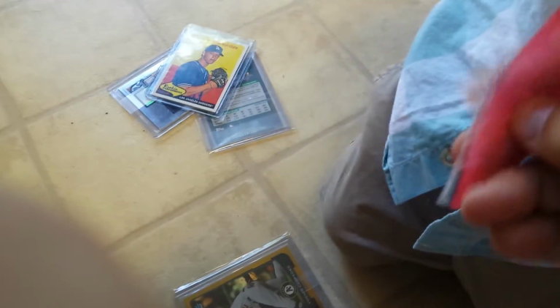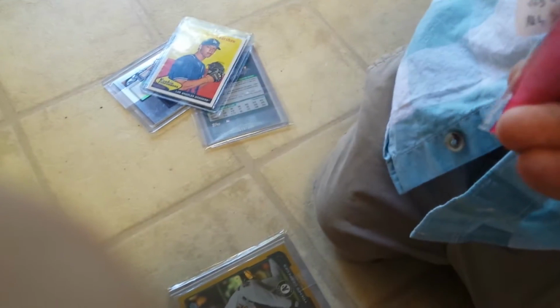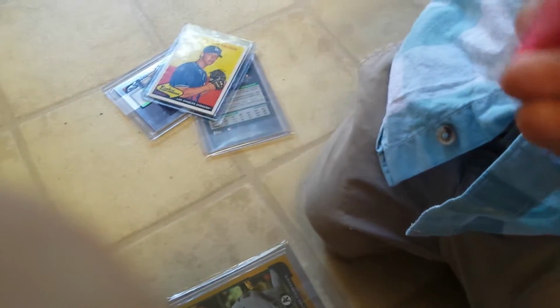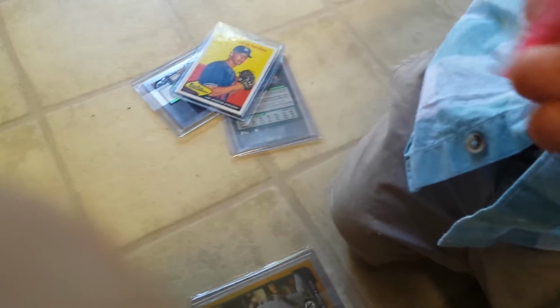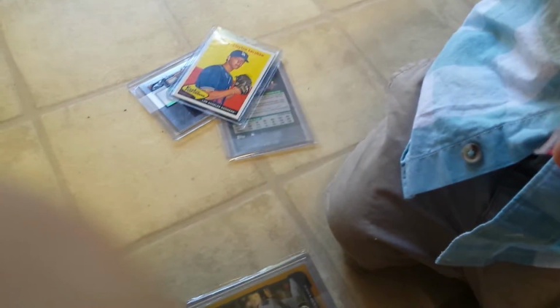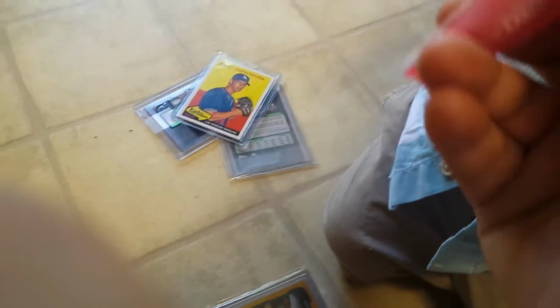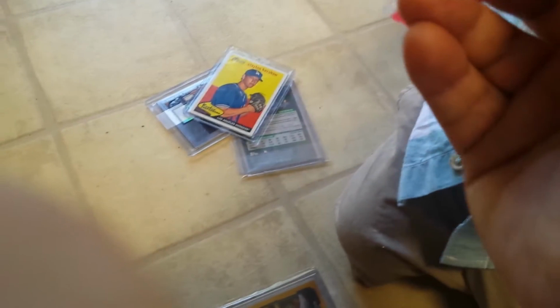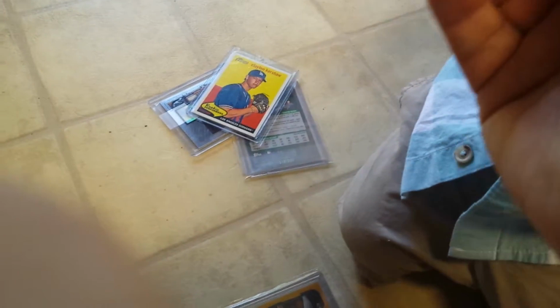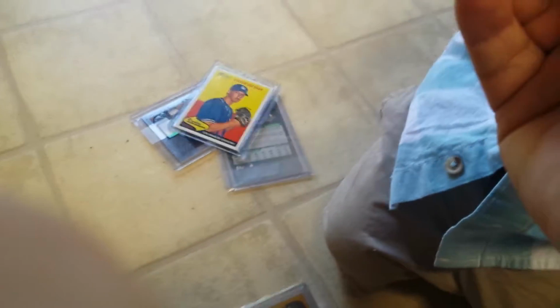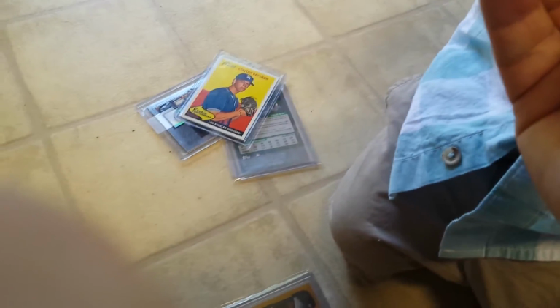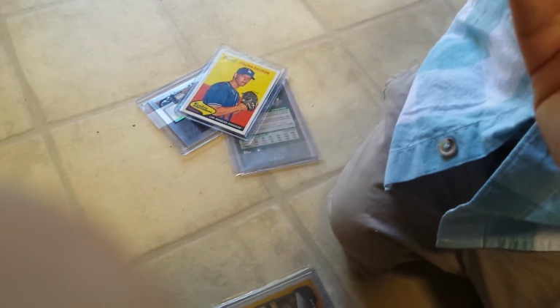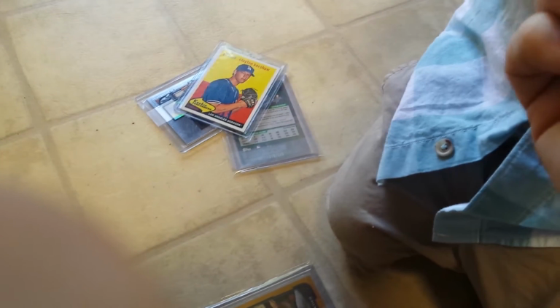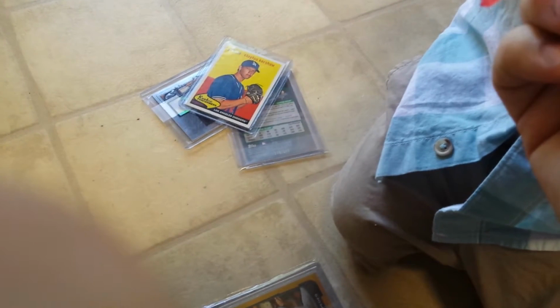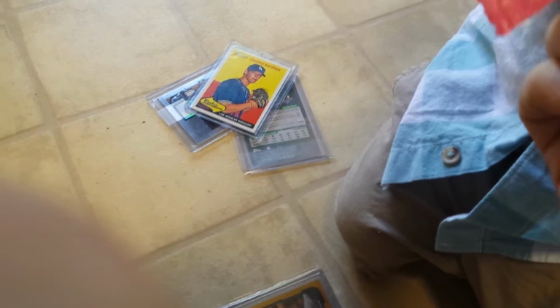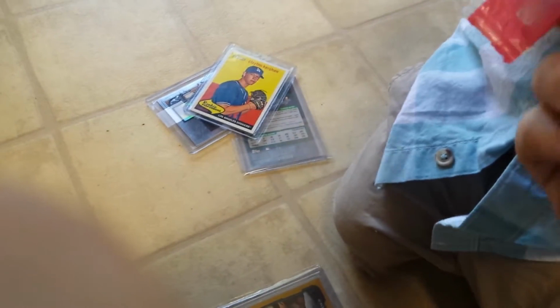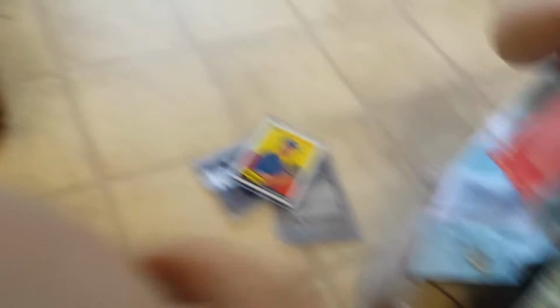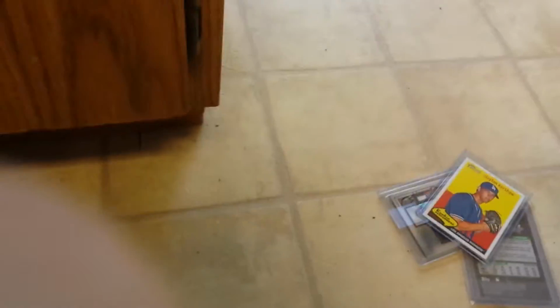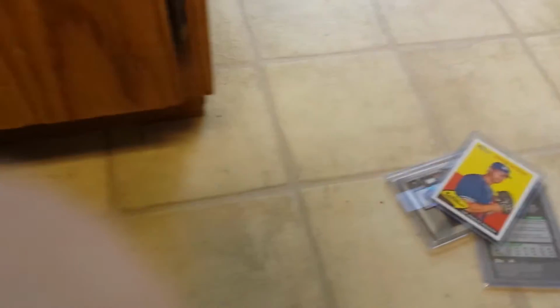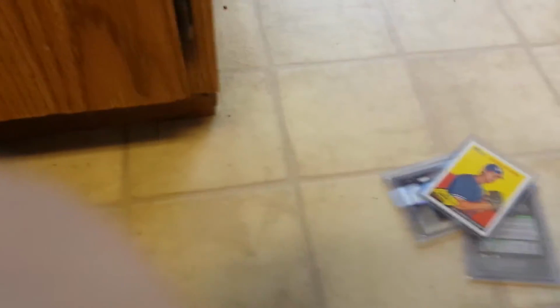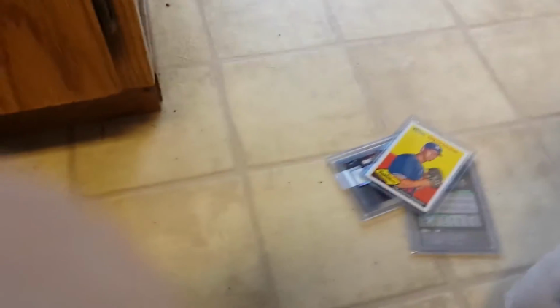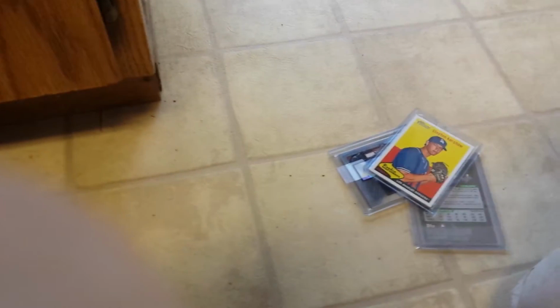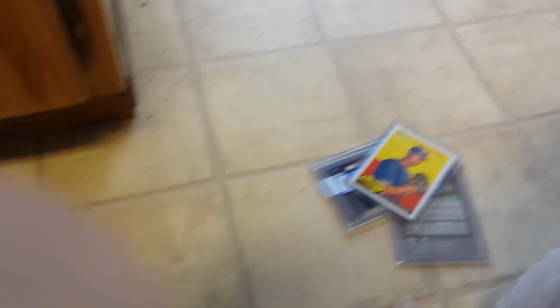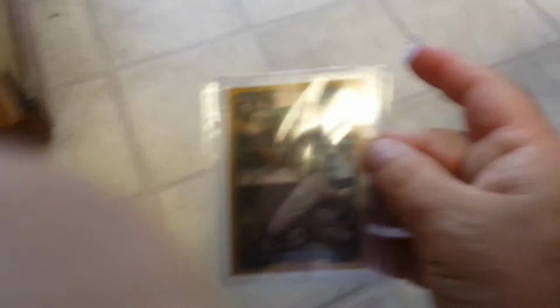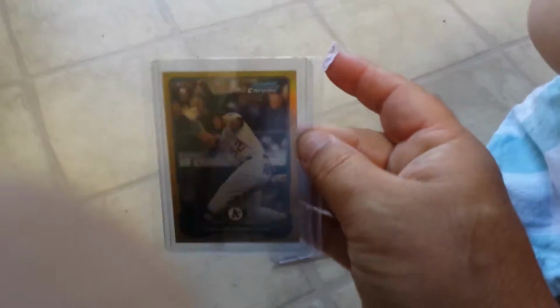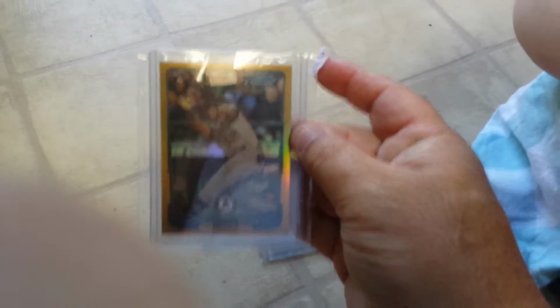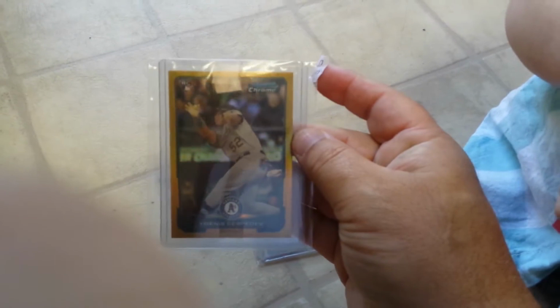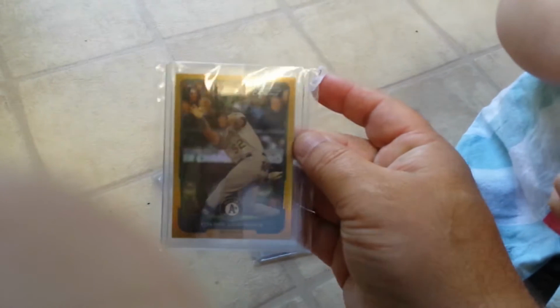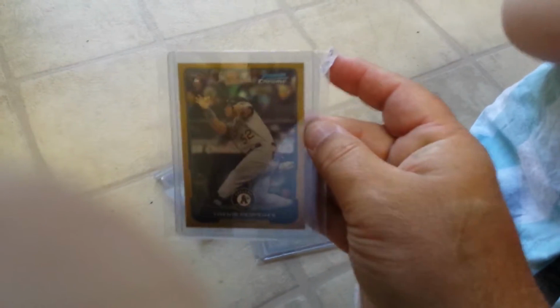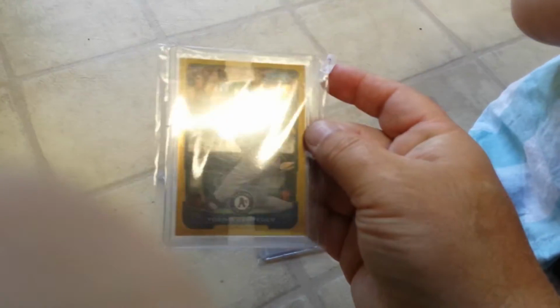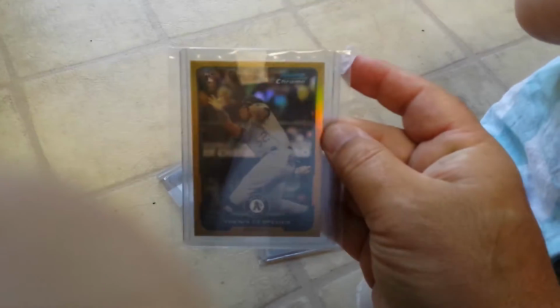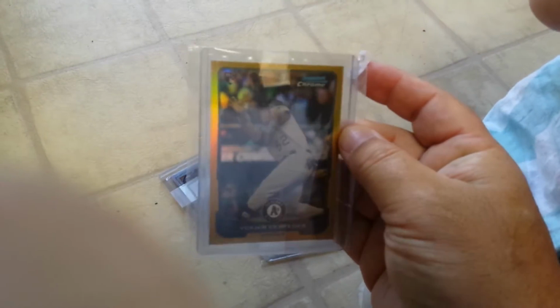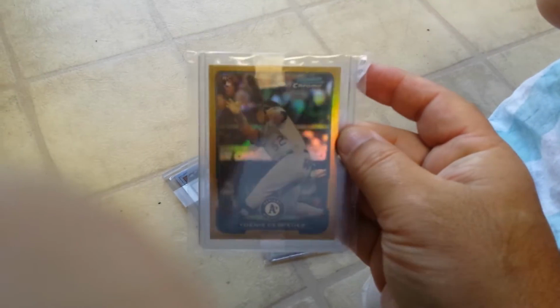Sorry, getting snacks for my baby here — doesn't quite understand how to eat the otter pops yet. But anyway, that was a fun card to pick up.